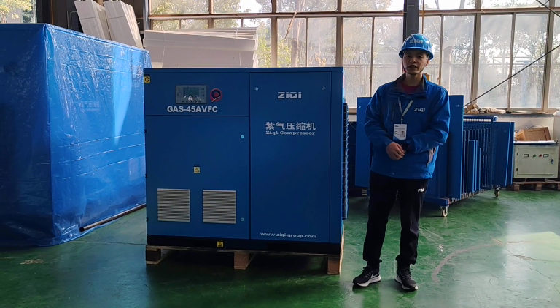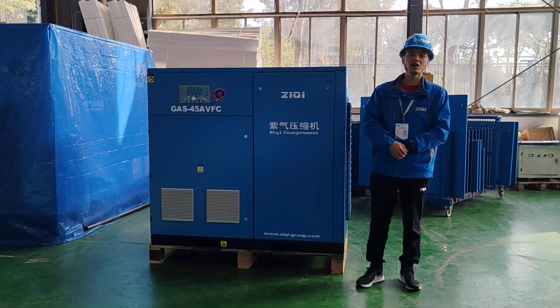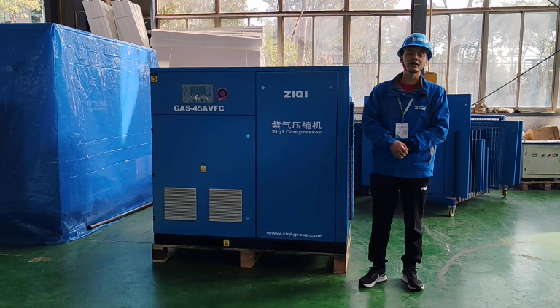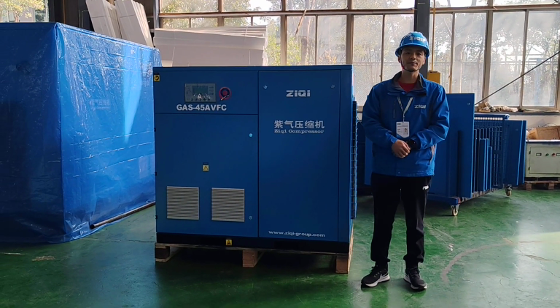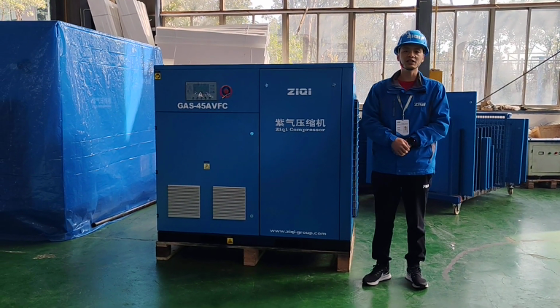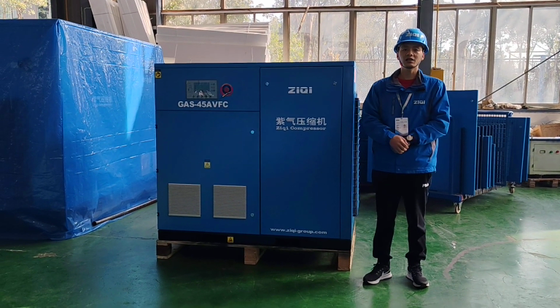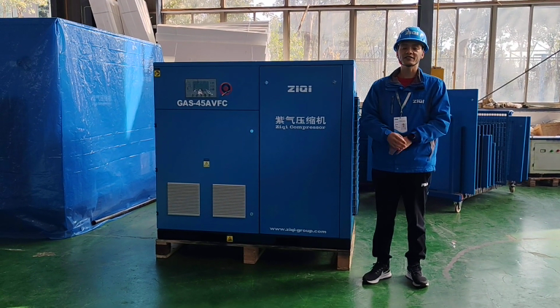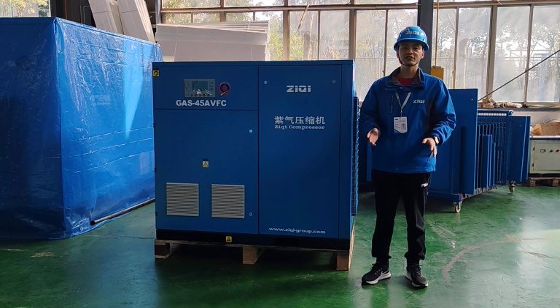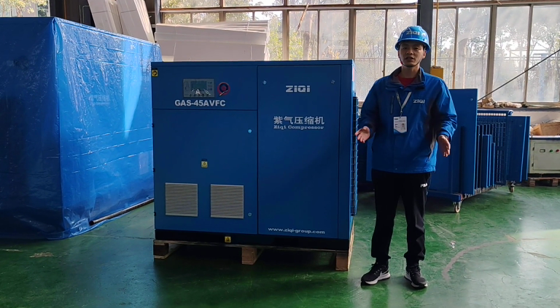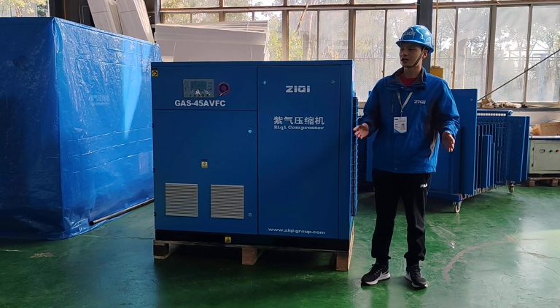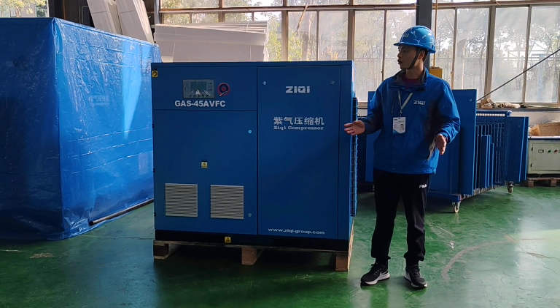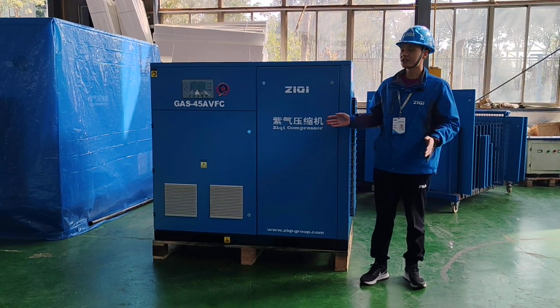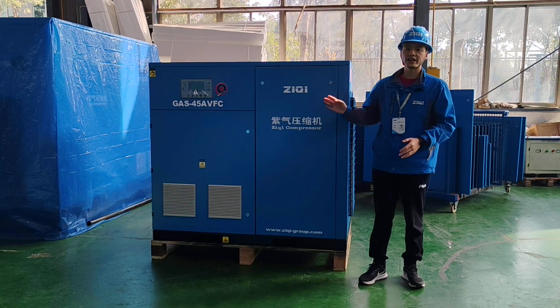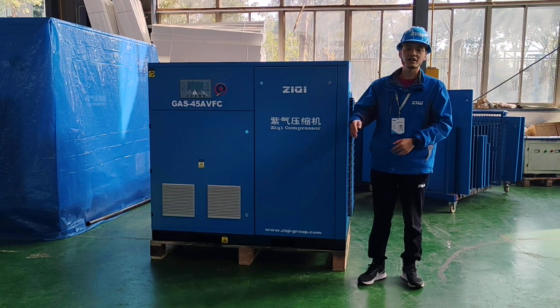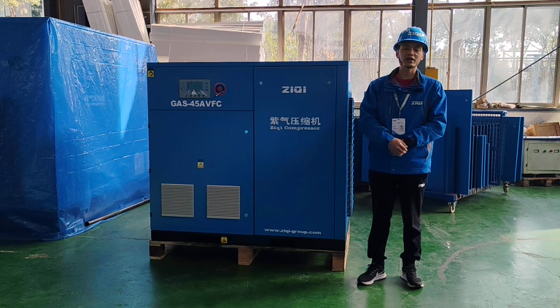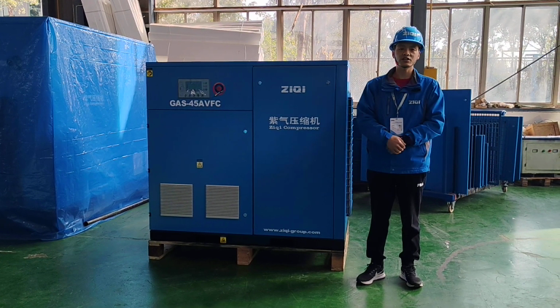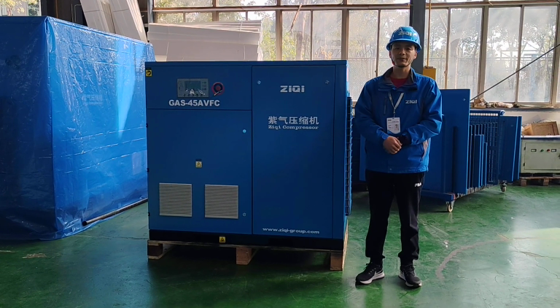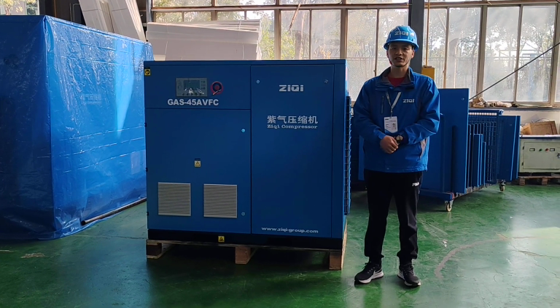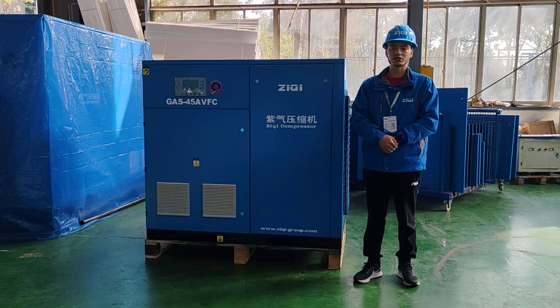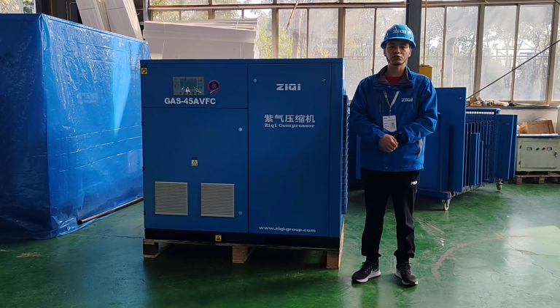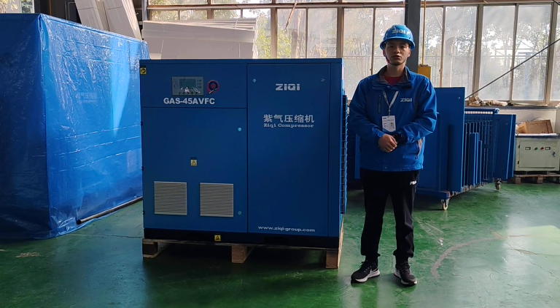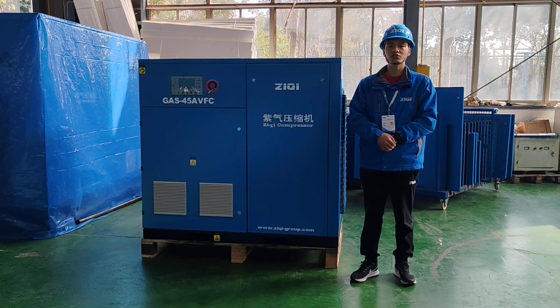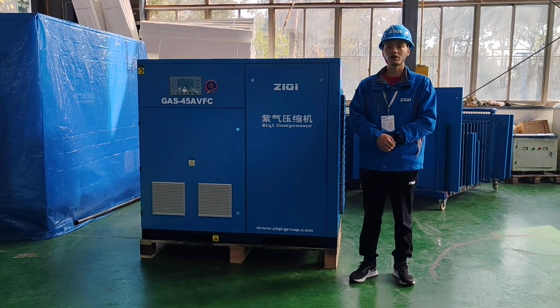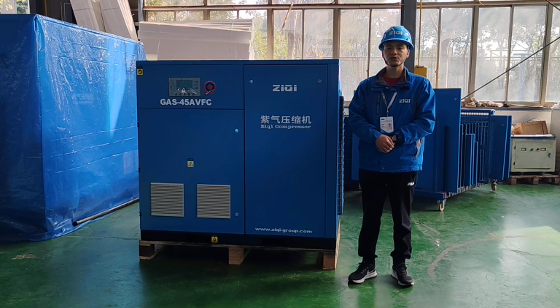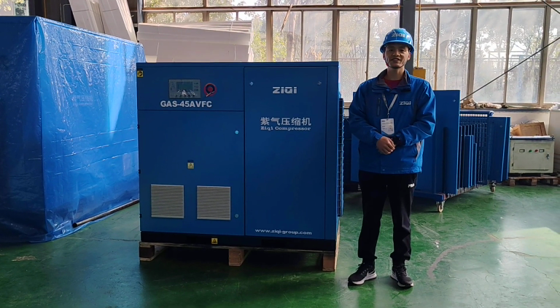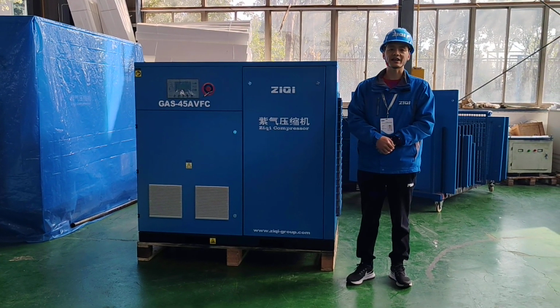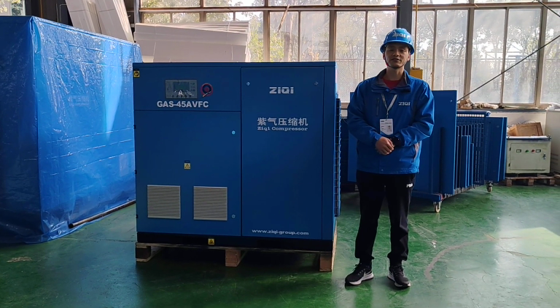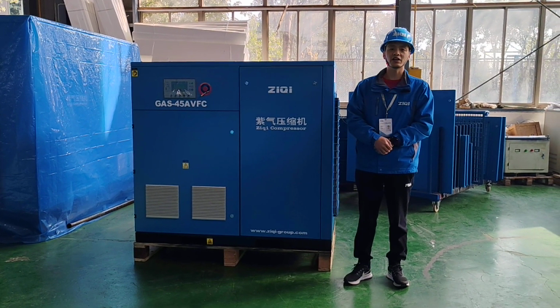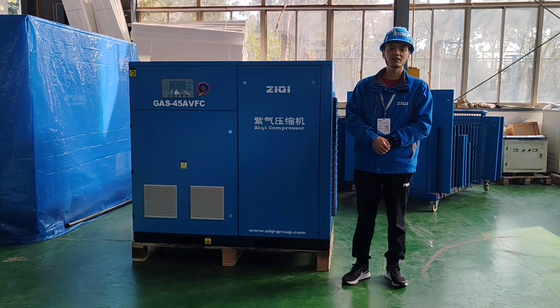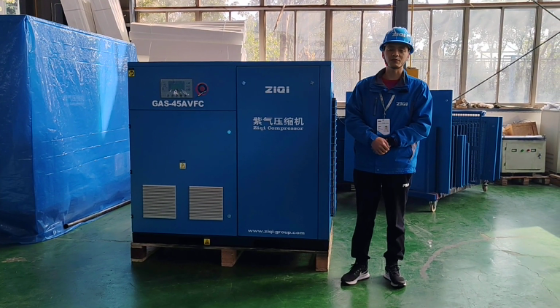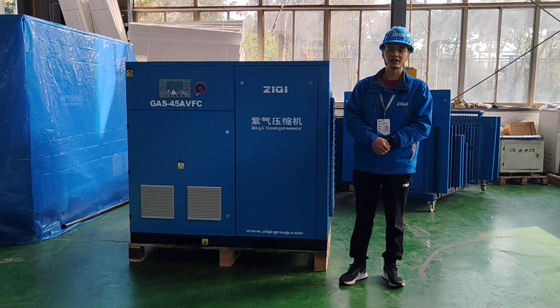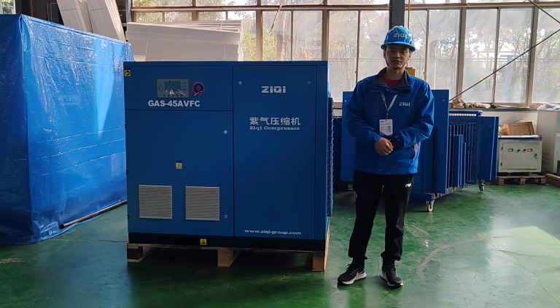Now let us open the air compressor cabinet to show you the inside of the air compressor.